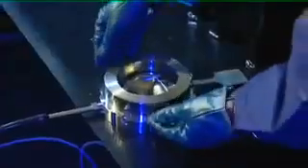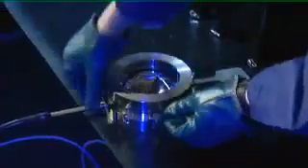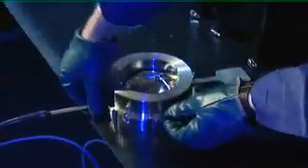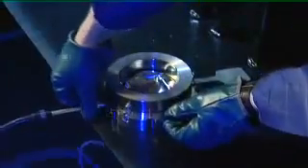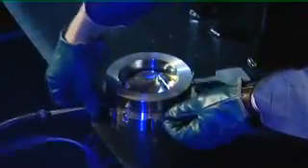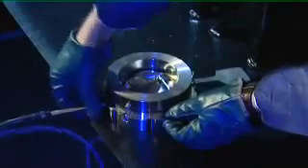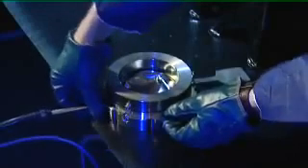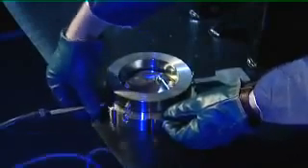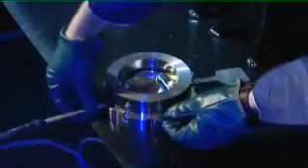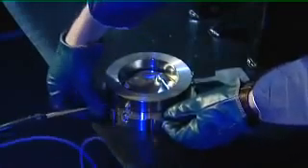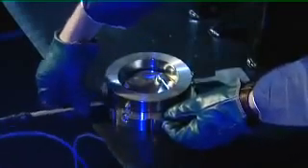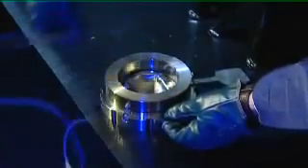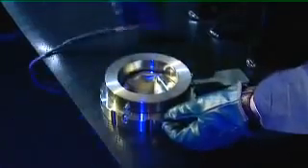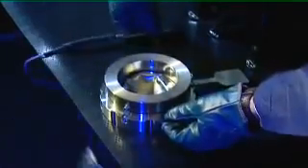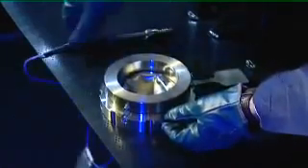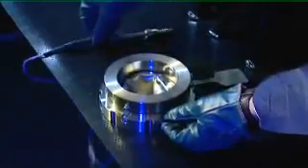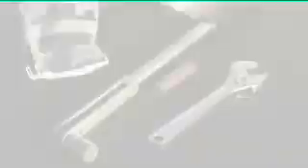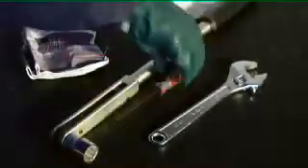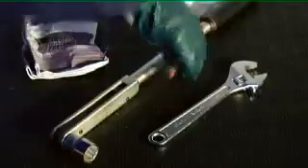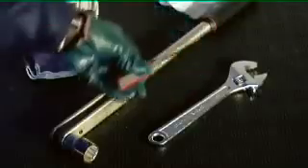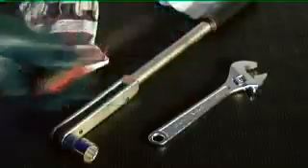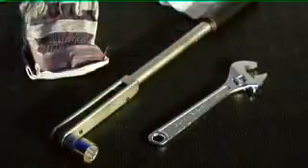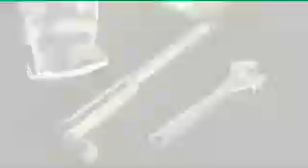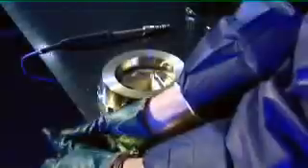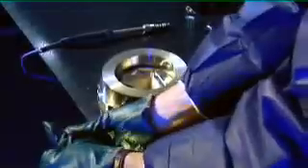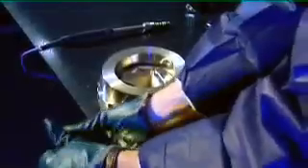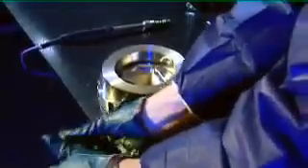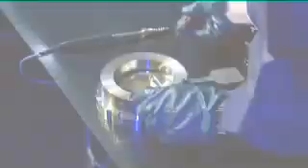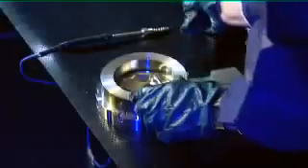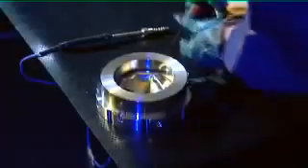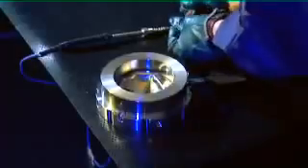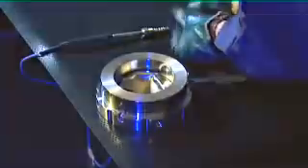Next, unscrew the L-FAB FlowTel detection device and place it safely to one side. Dismantle the holder and lift off the inlet.